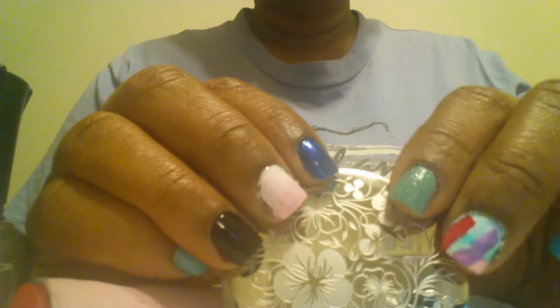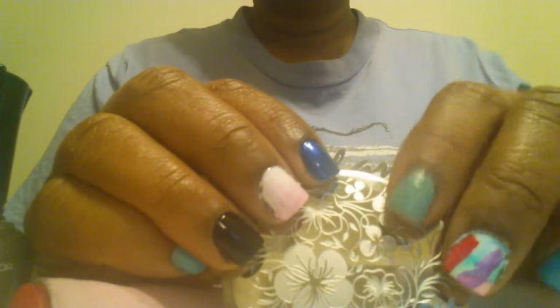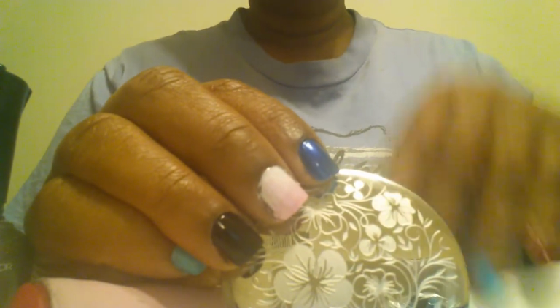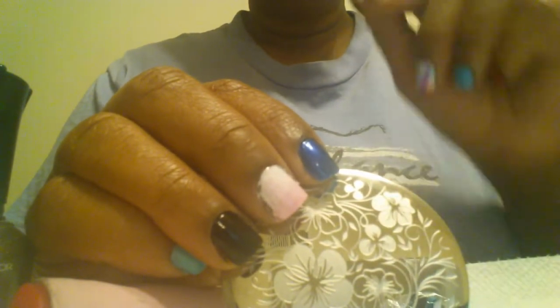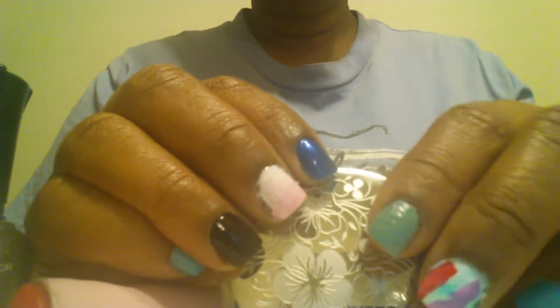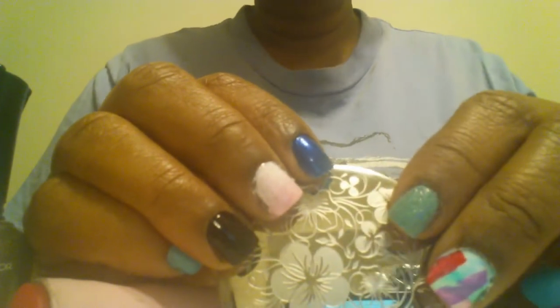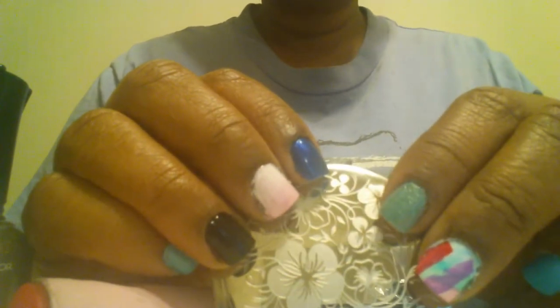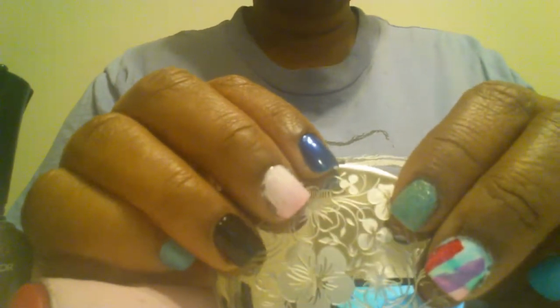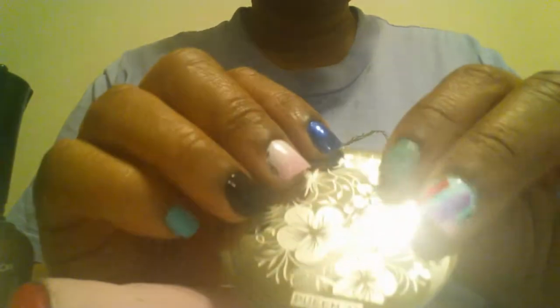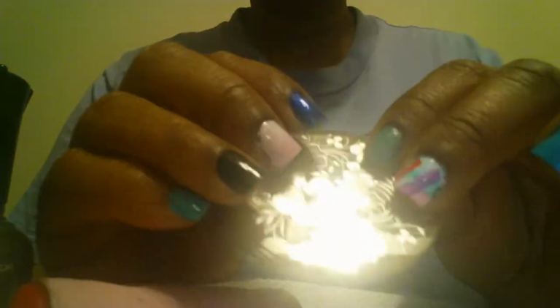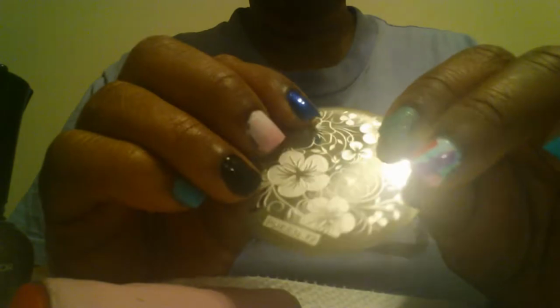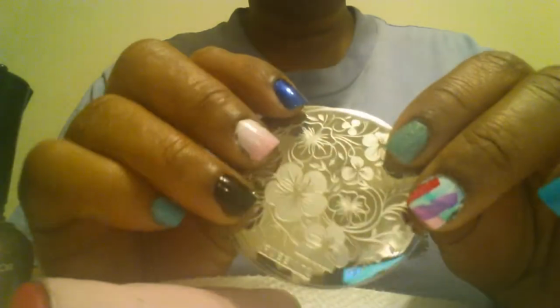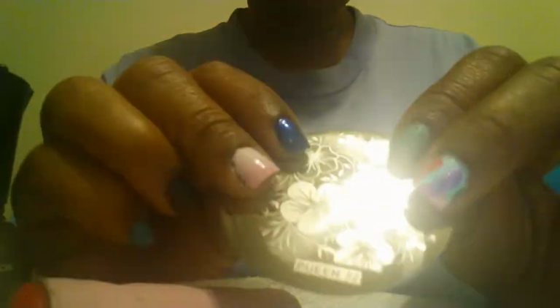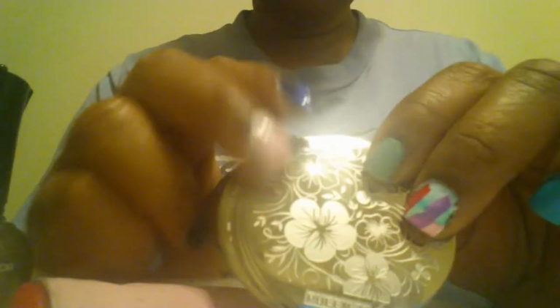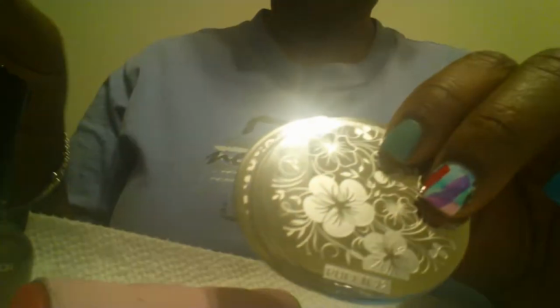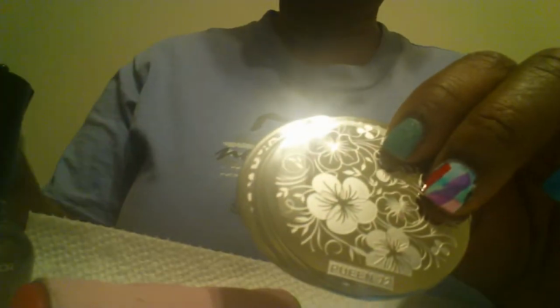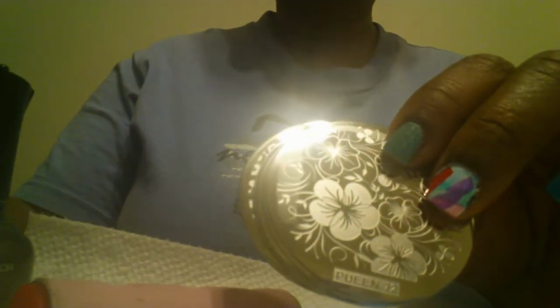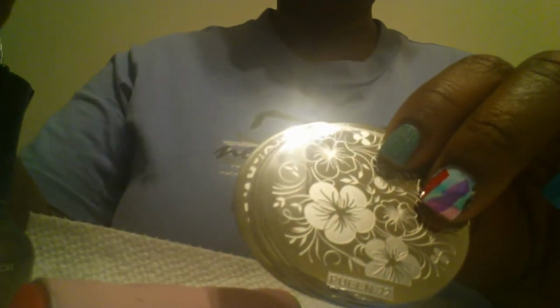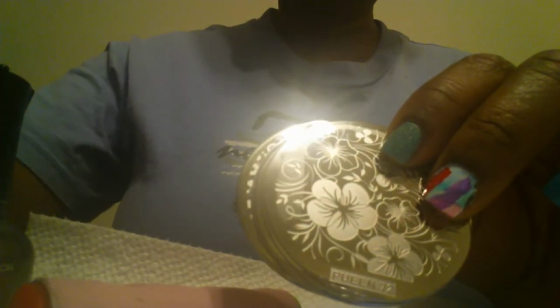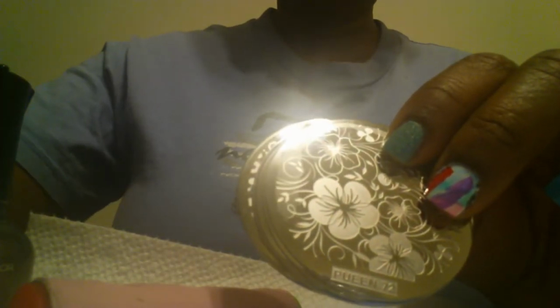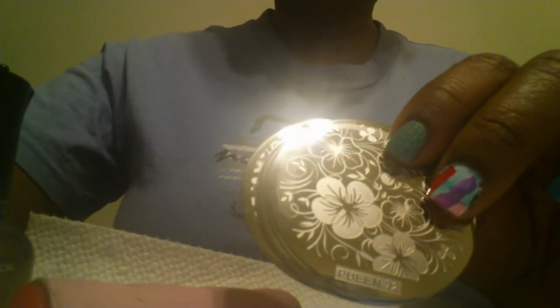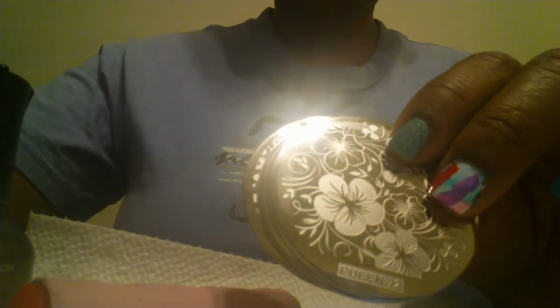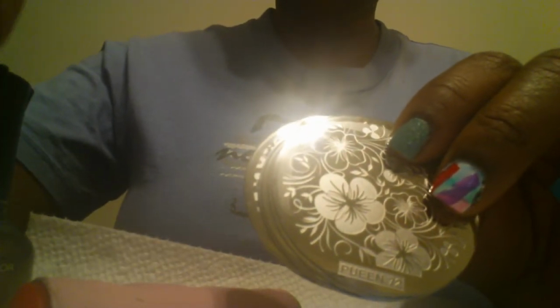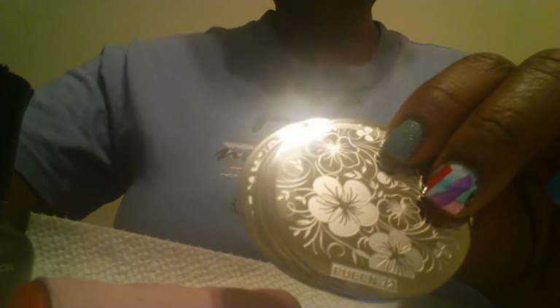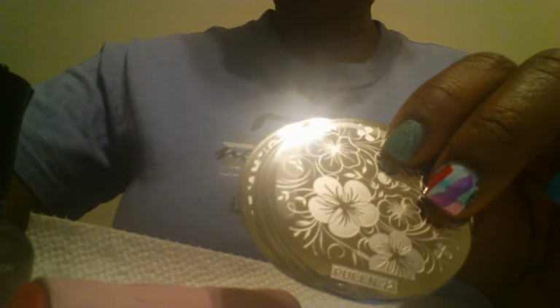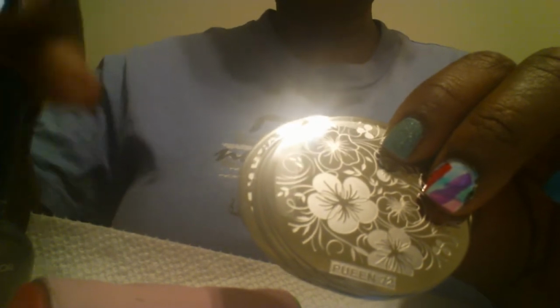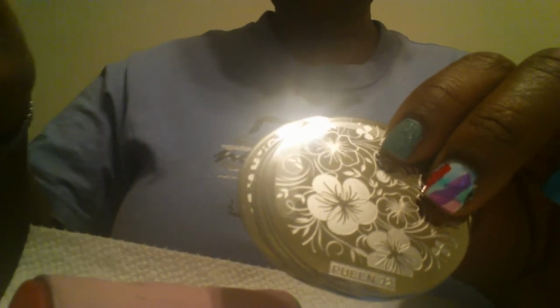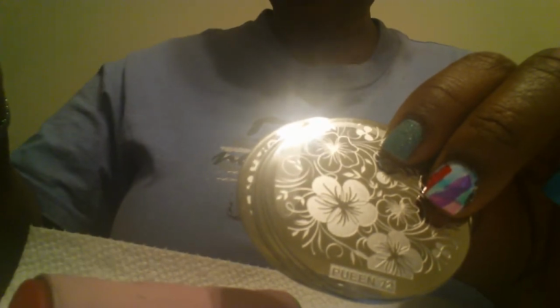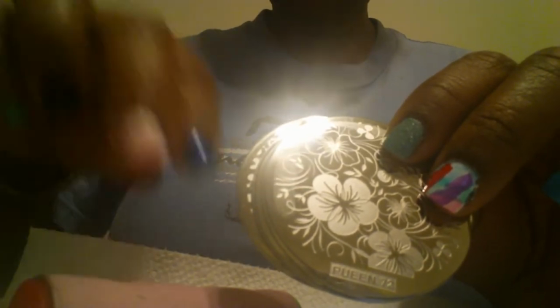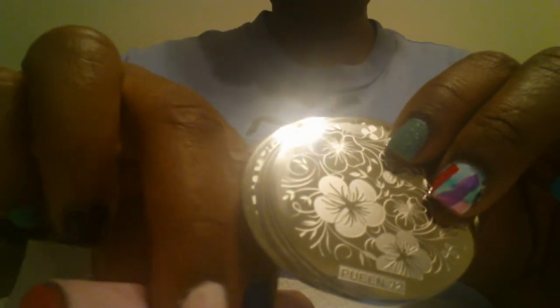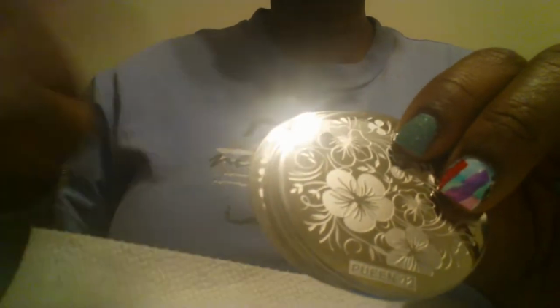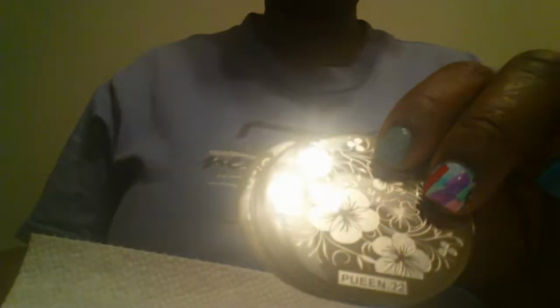Hello everyone, how are you this evening? This is Joanna and as you can see I could not wait. I took off the manicure that I had on and let it dry because I wanted to demo these plates.